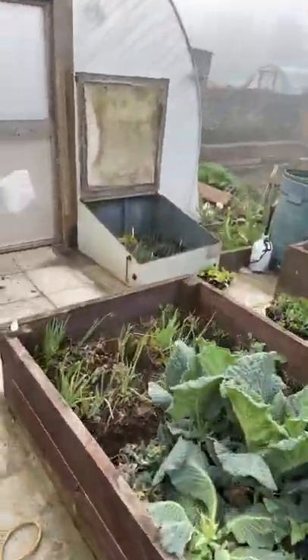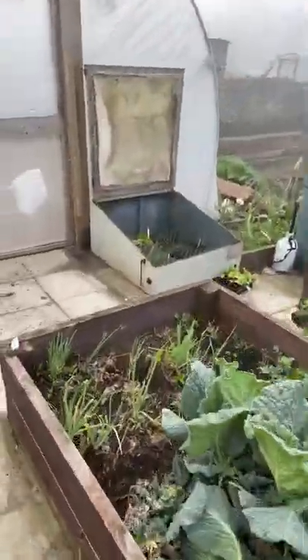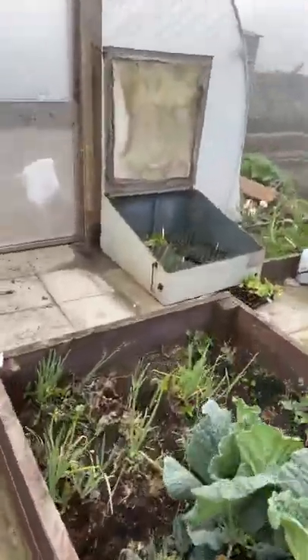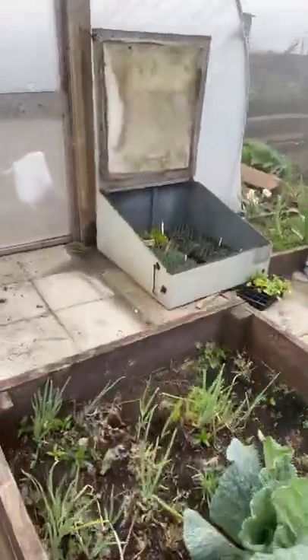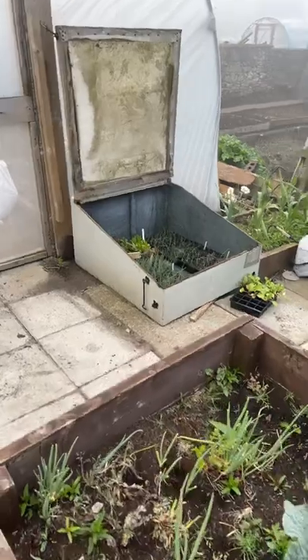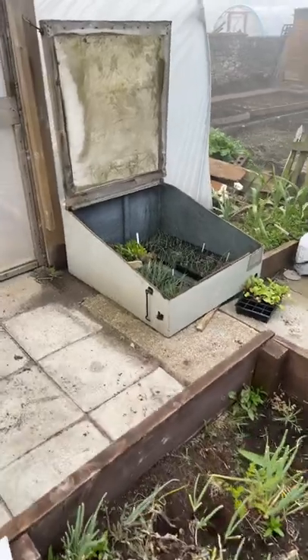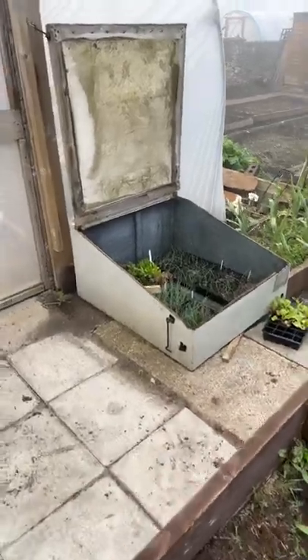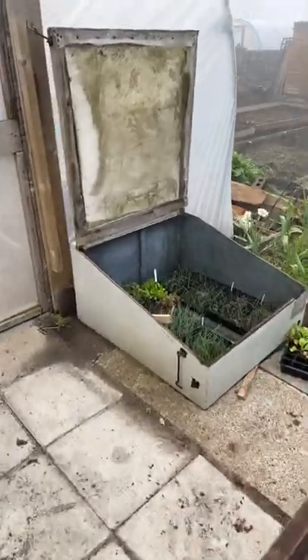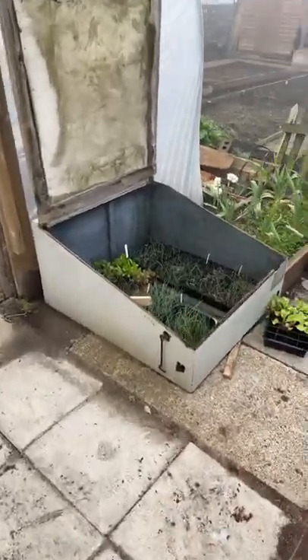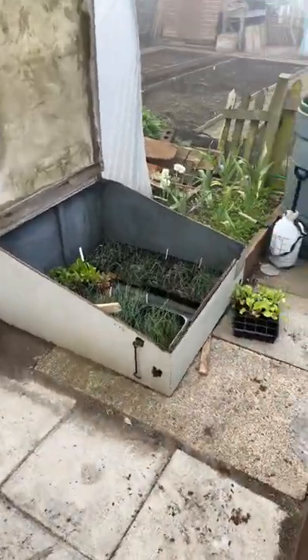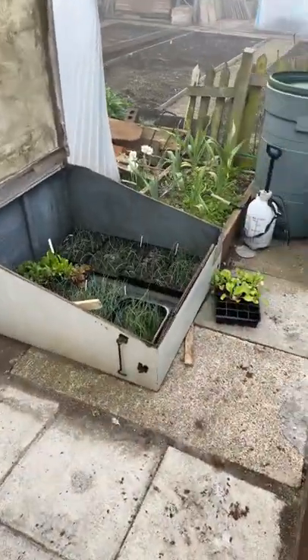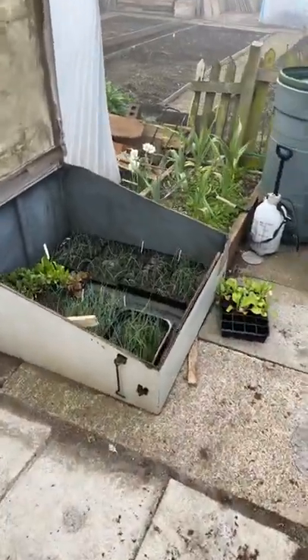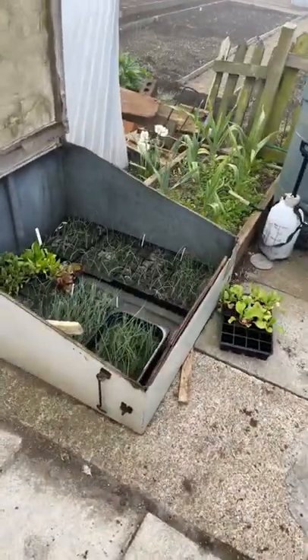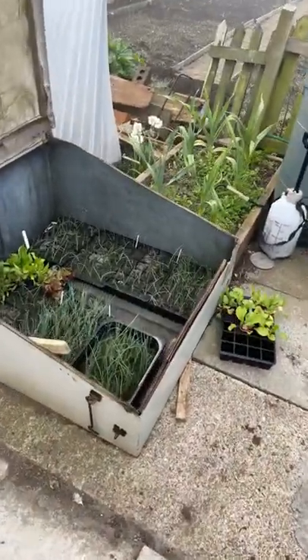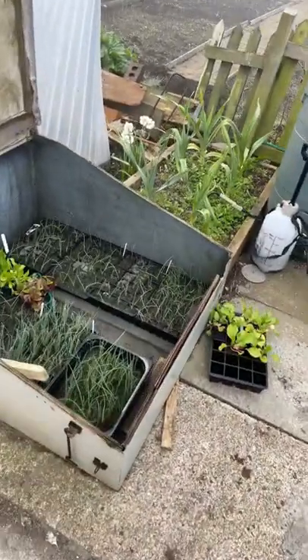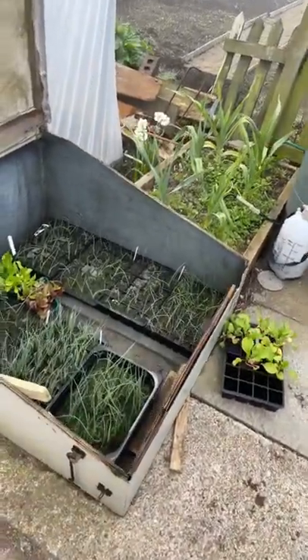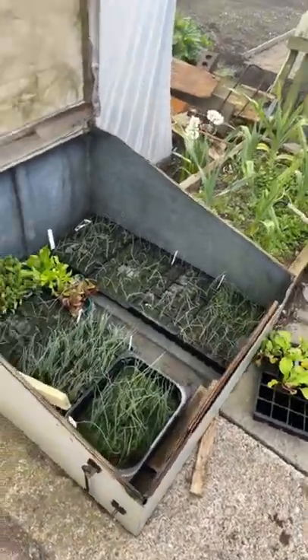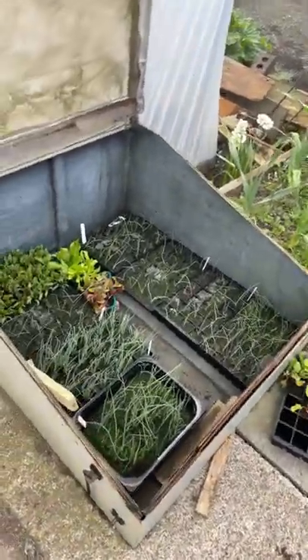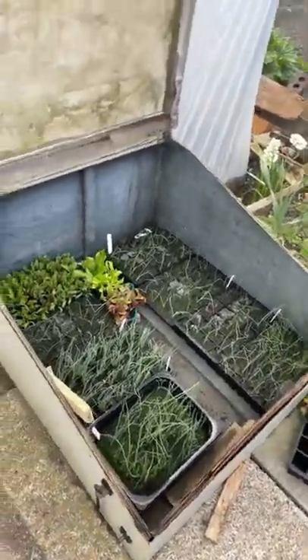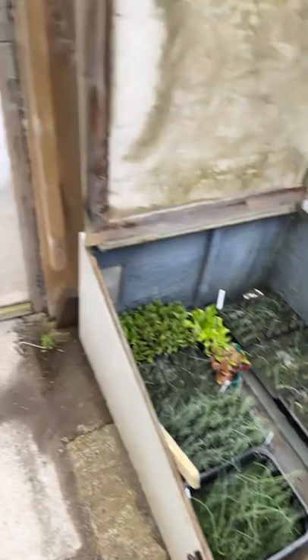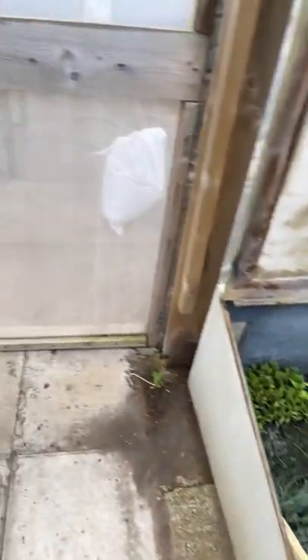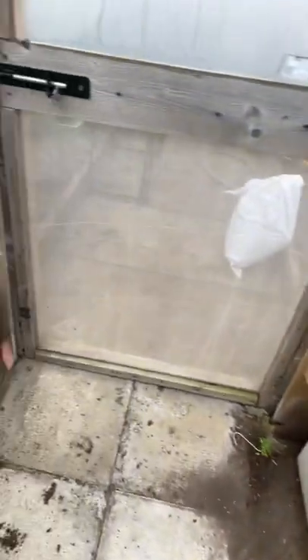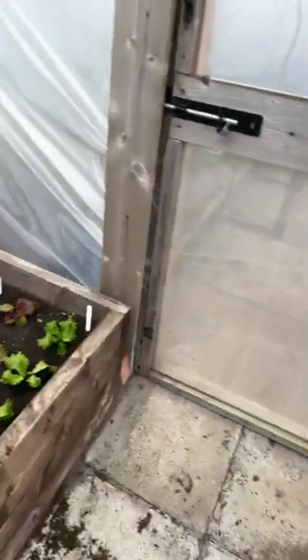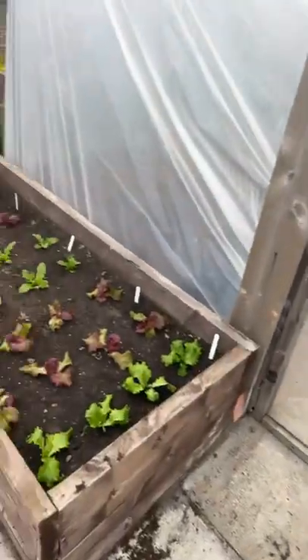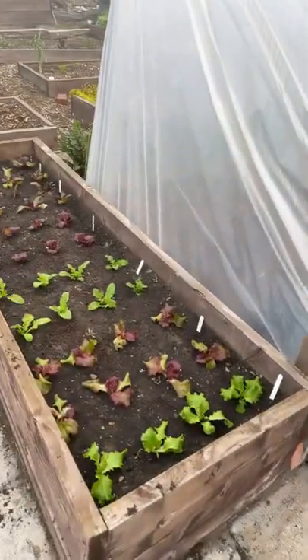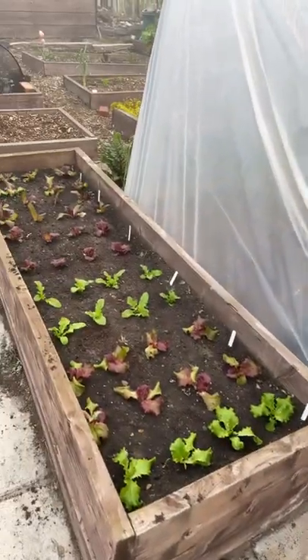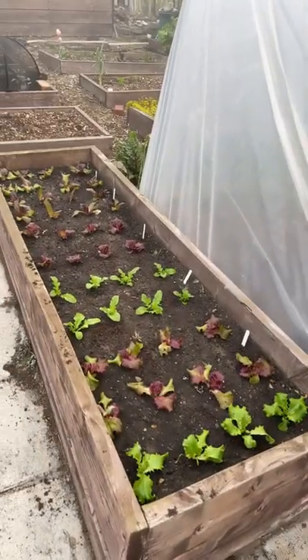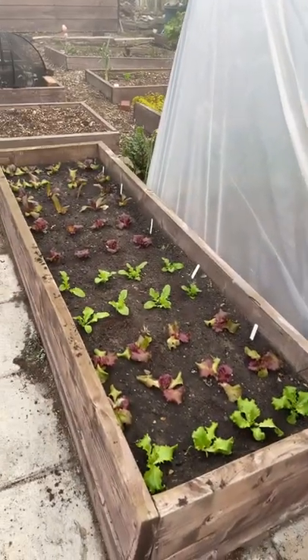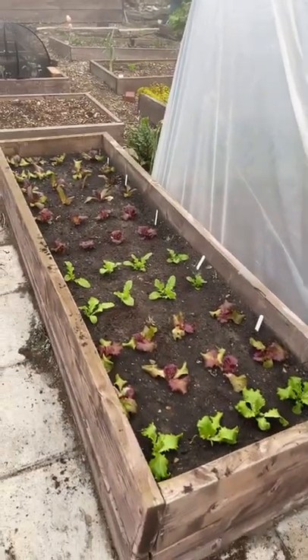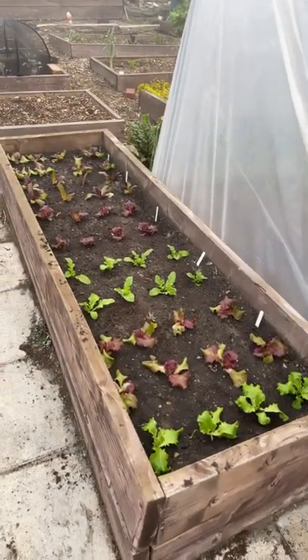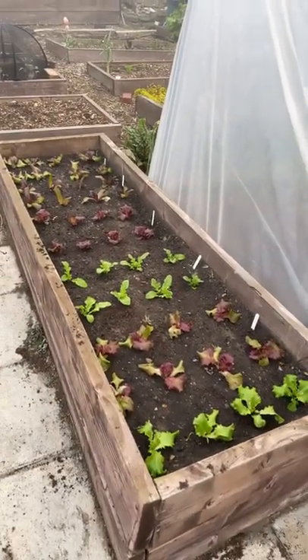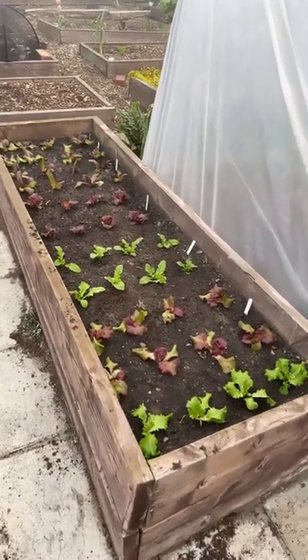There's the cool frame with all the onions — different types of onions. And finally, the salad bed. There we go.